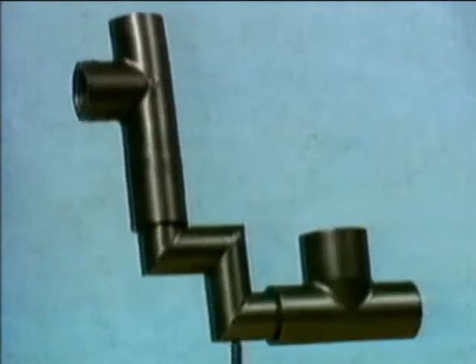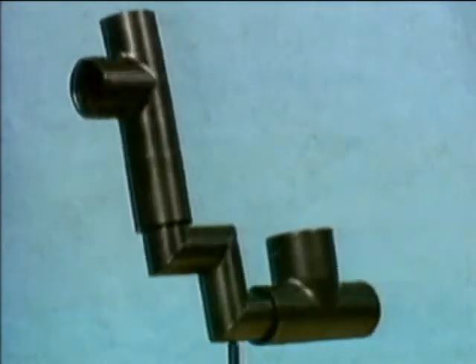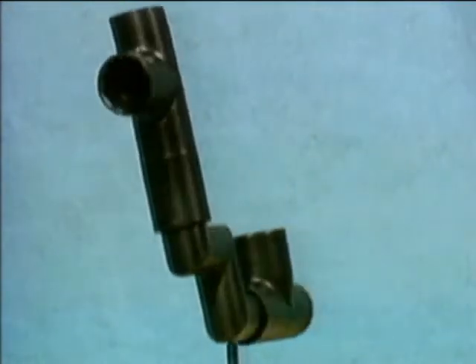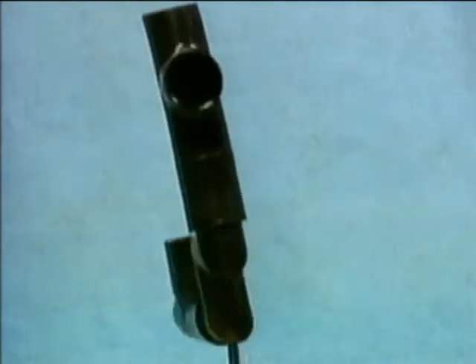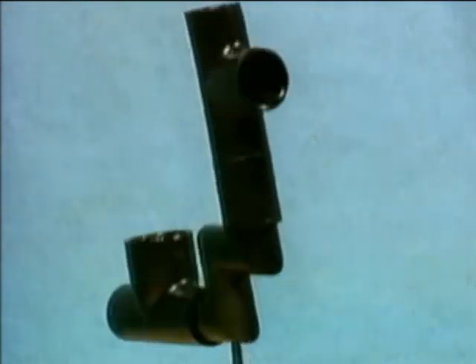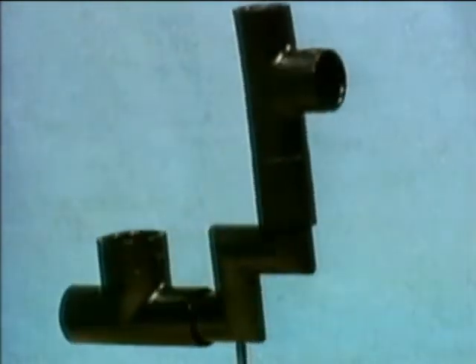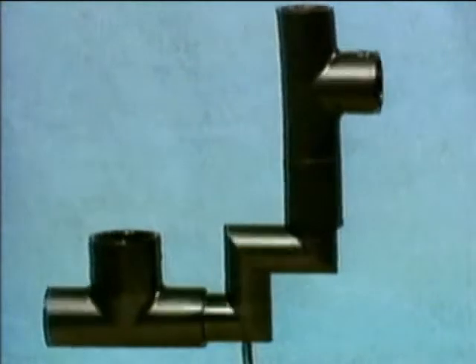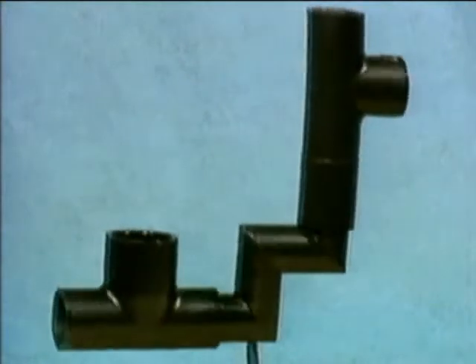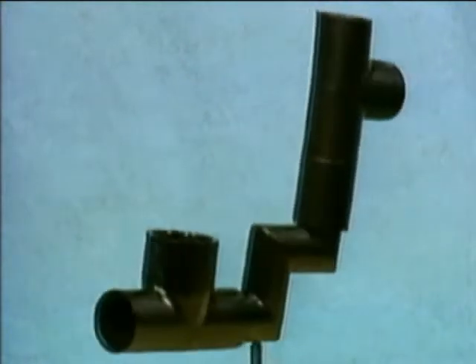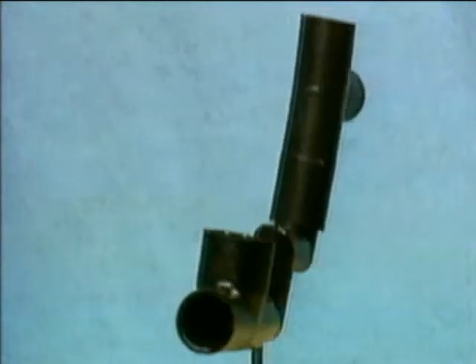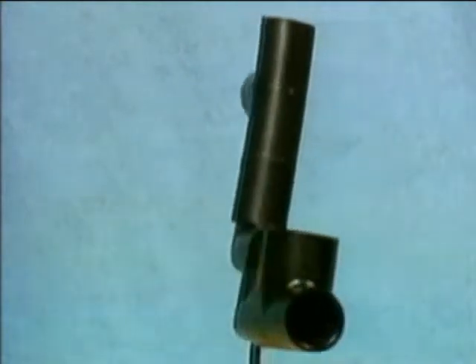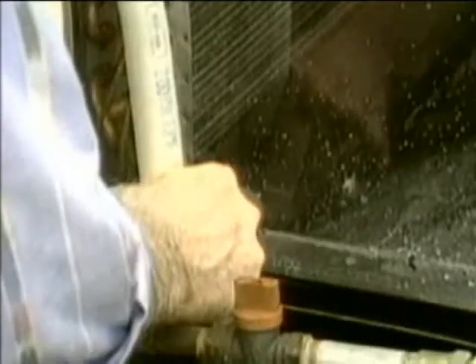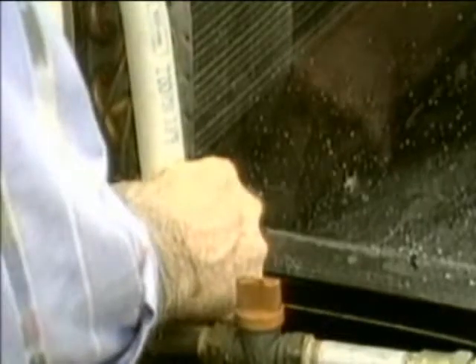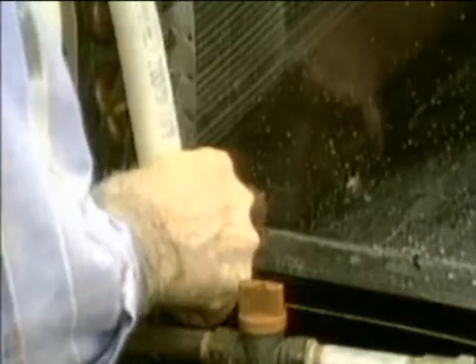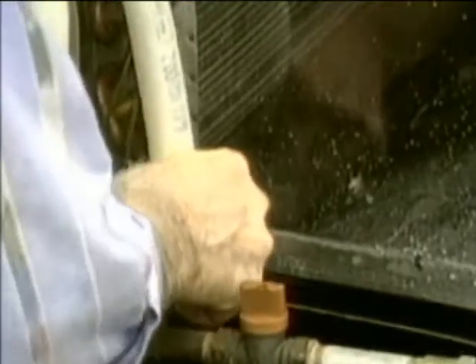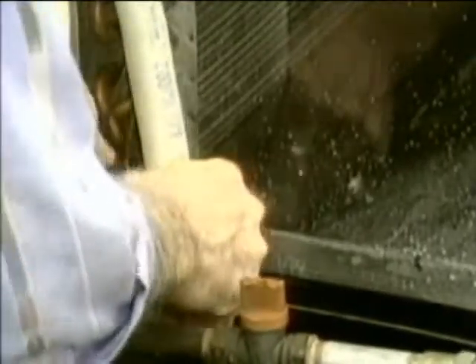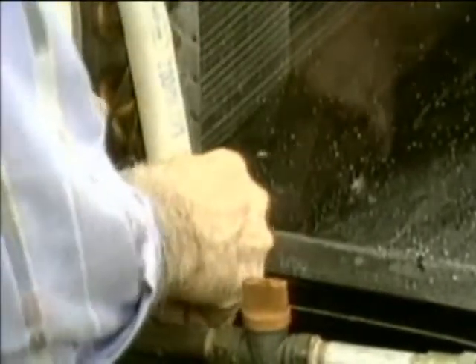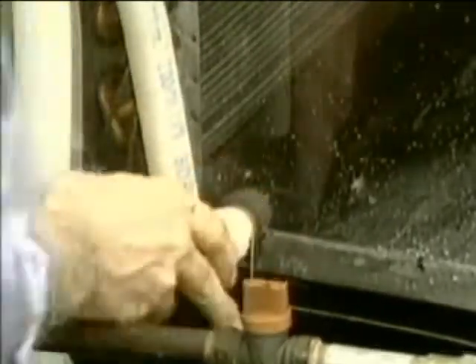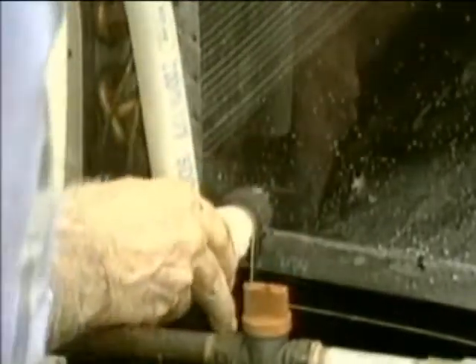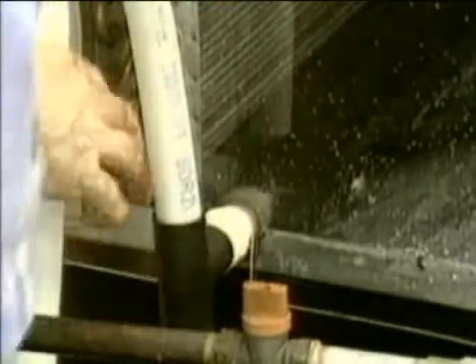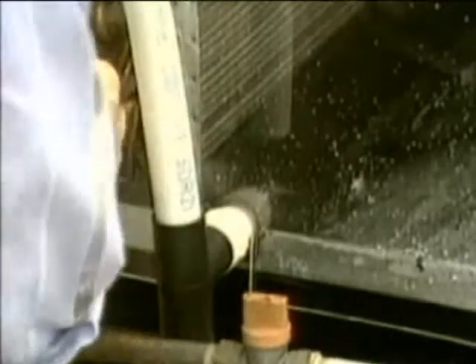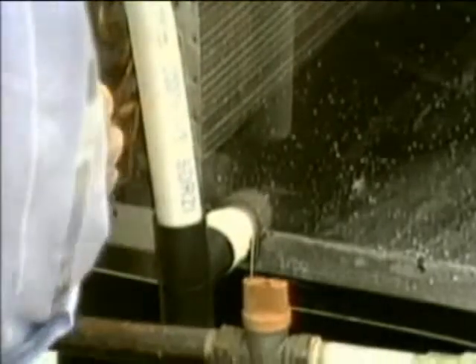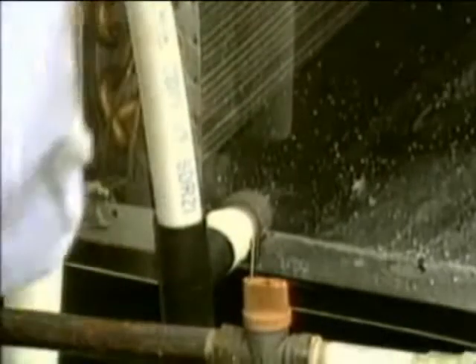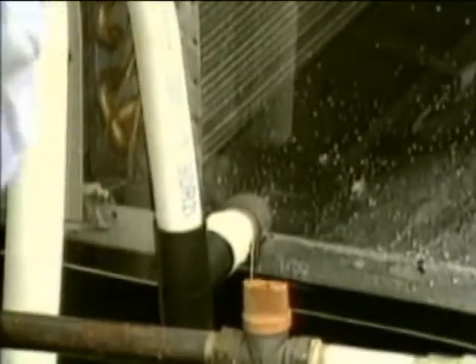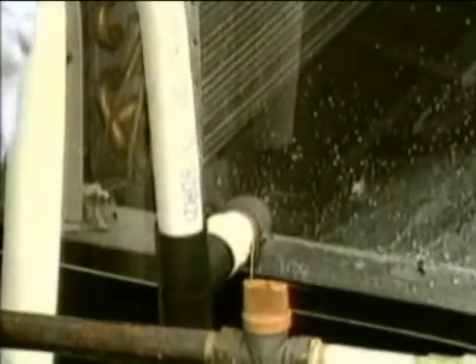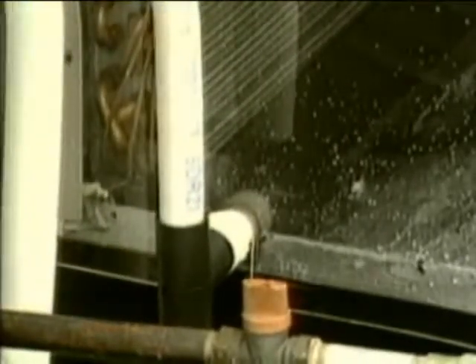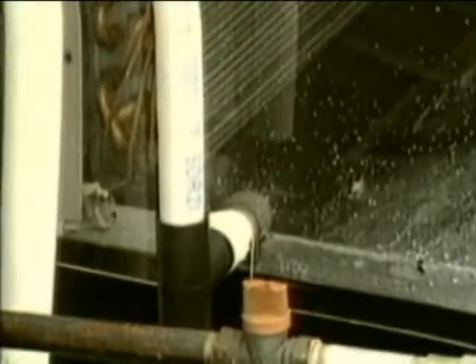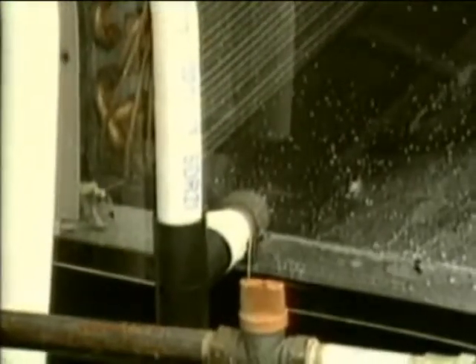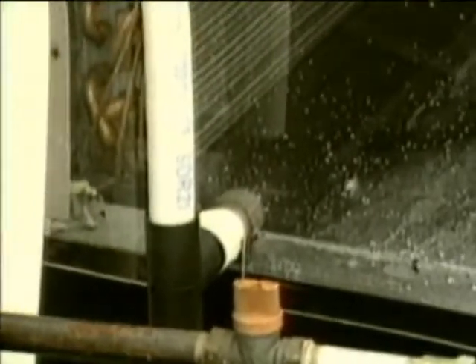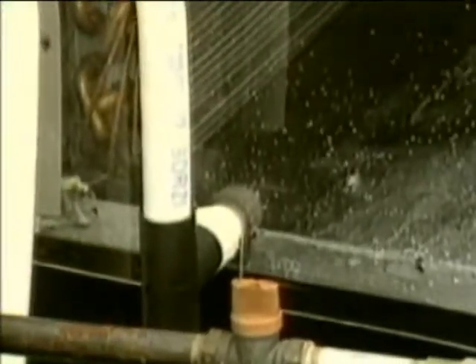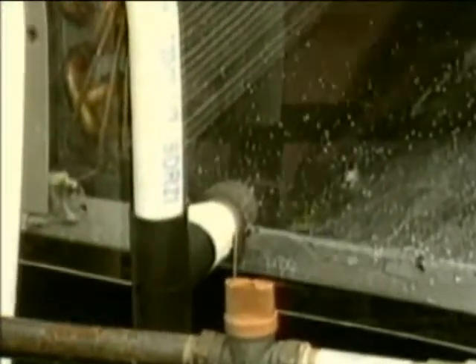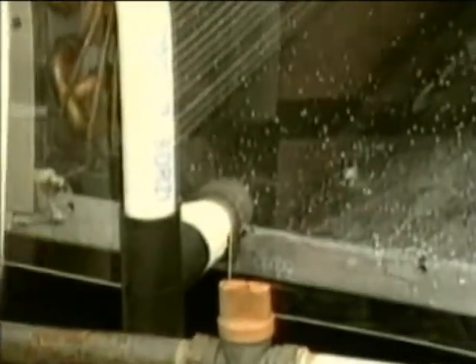The seal is simple, has no moving parts, and is self-regulating. With the aid of a transparent panel, the effectiveness of the Cosgard condensate drain seal in preventing the blowing of condensate in a real system is shown here.